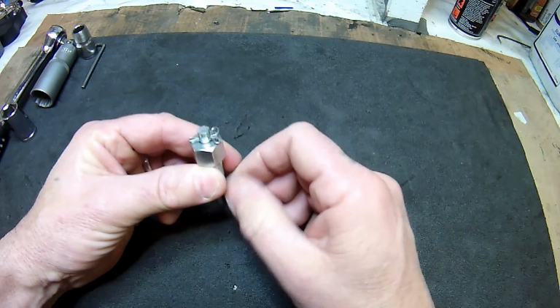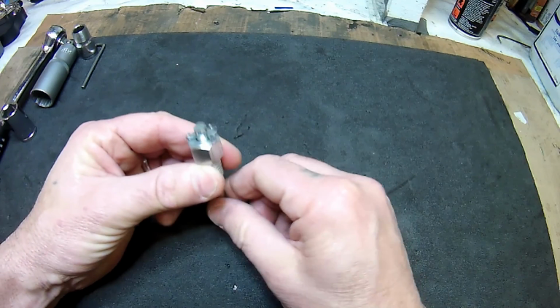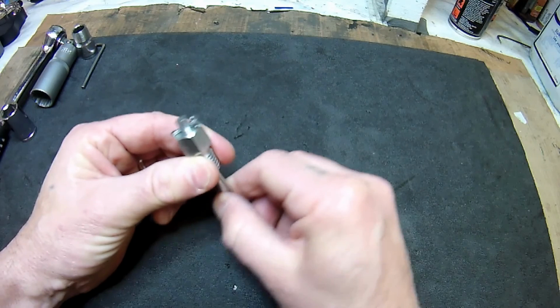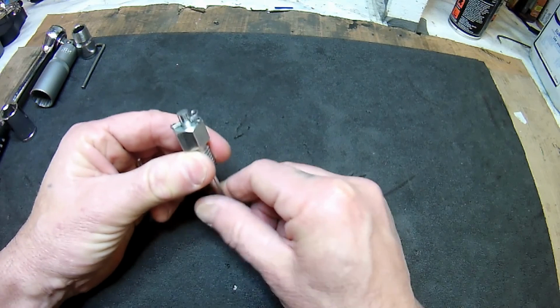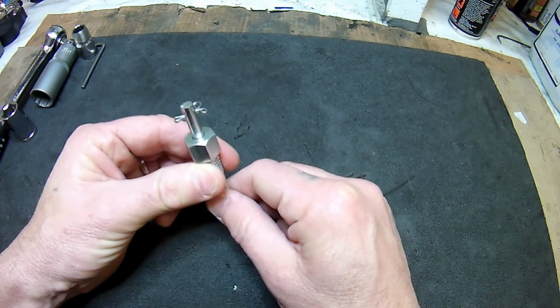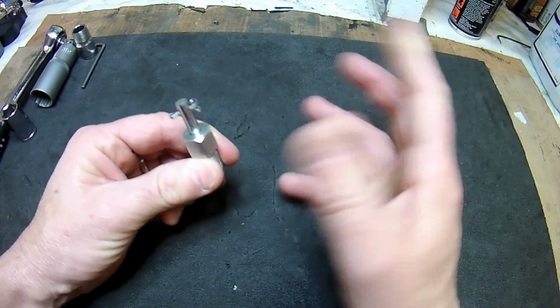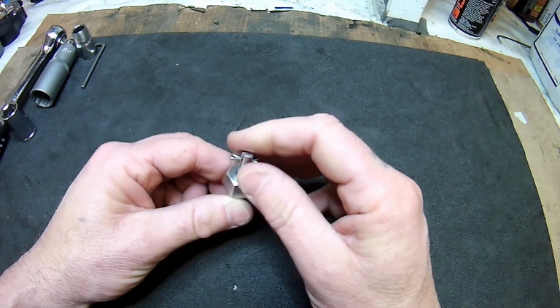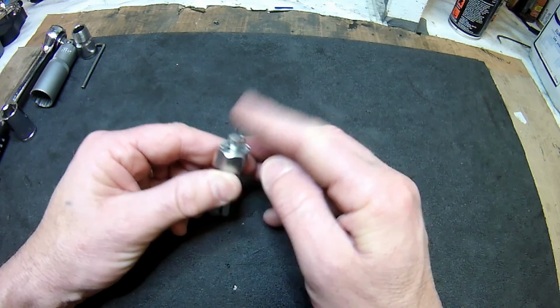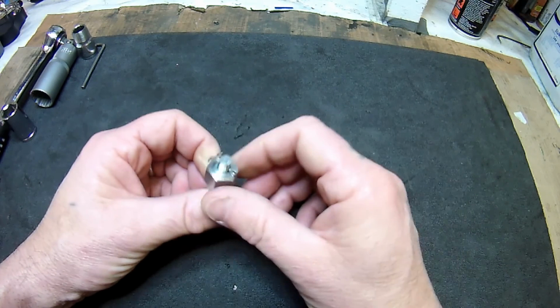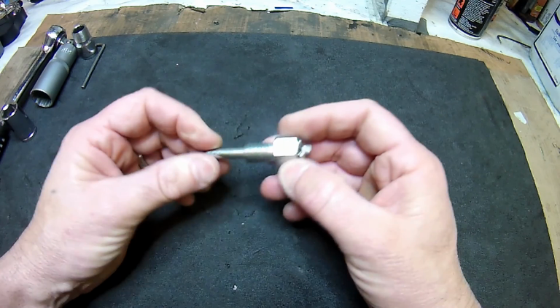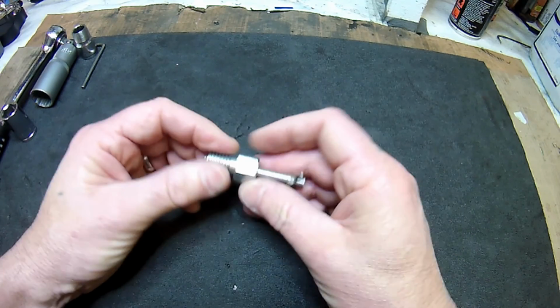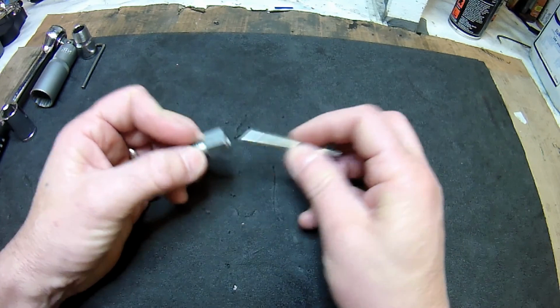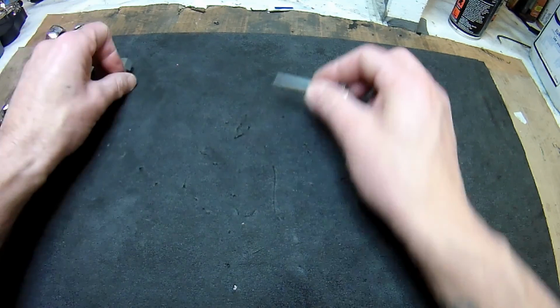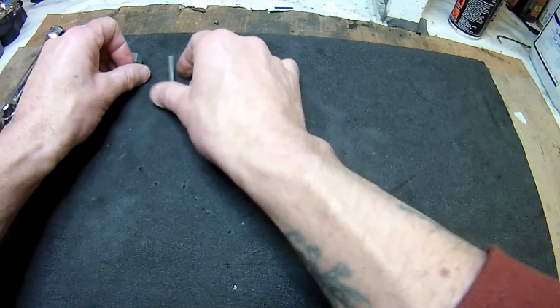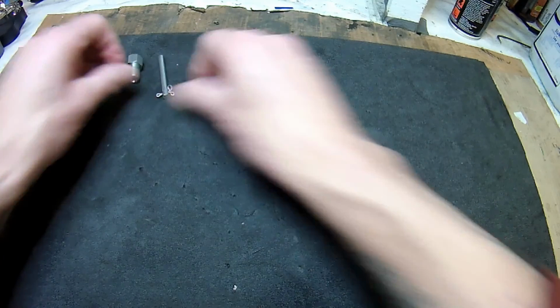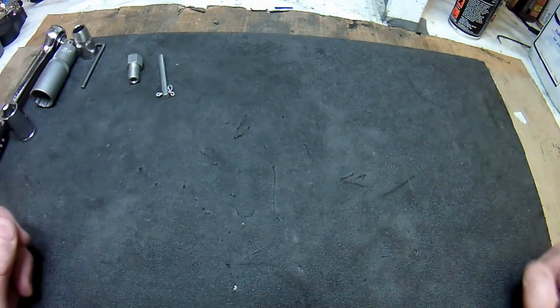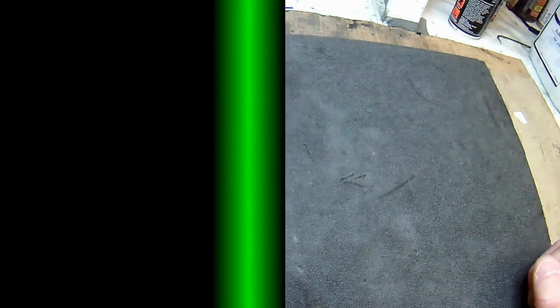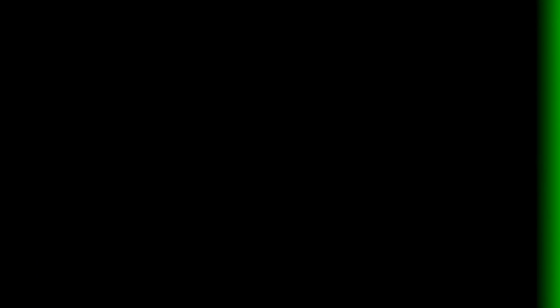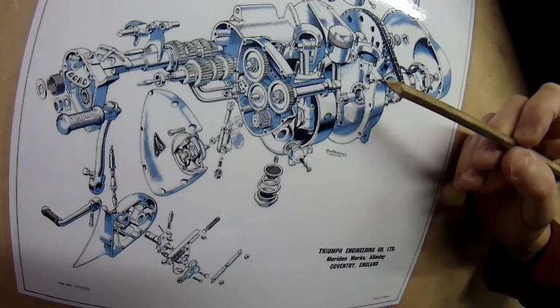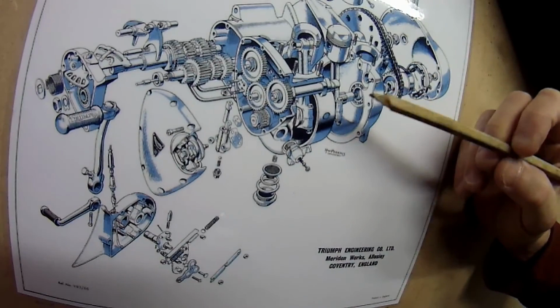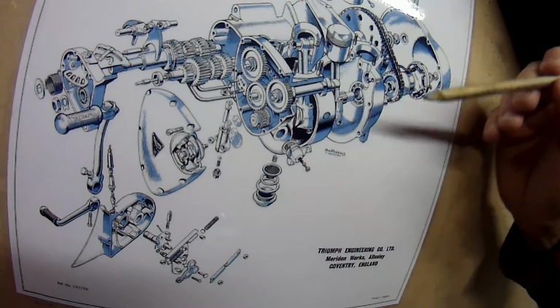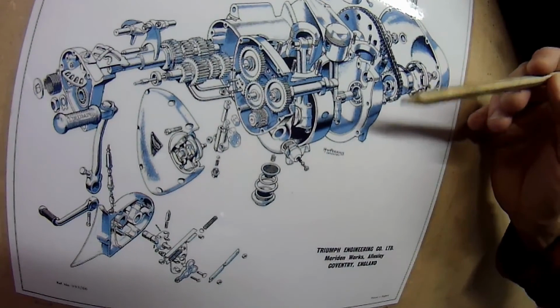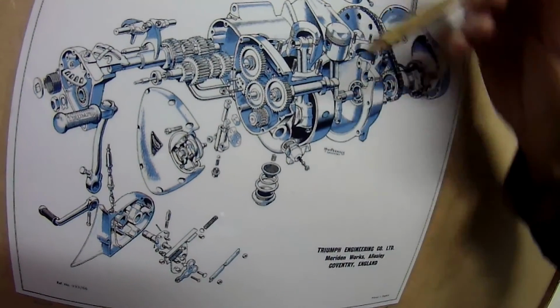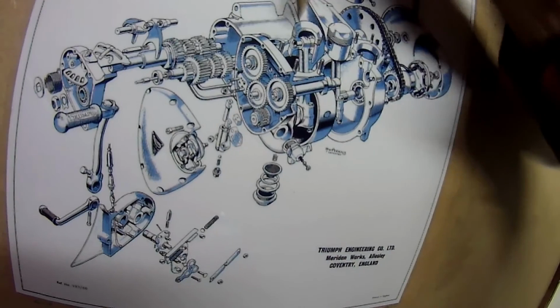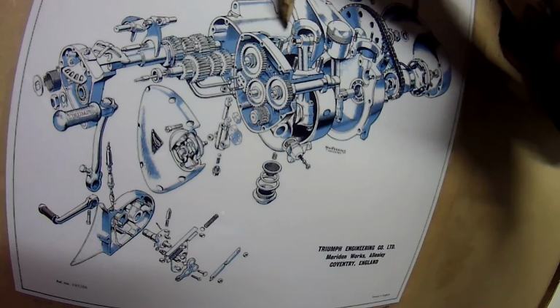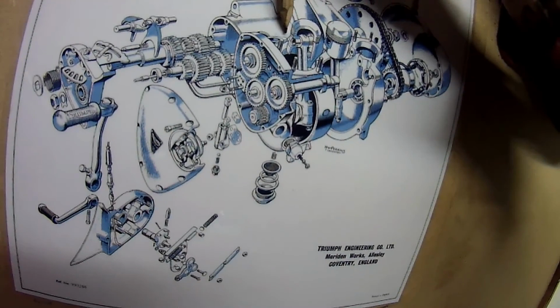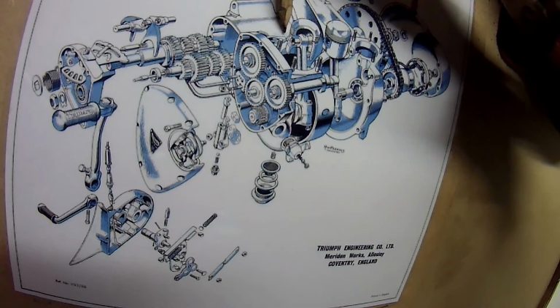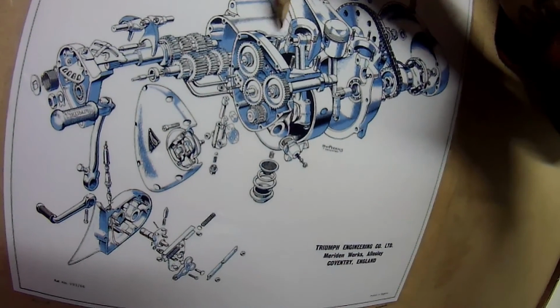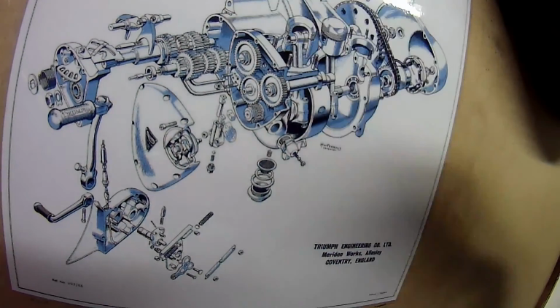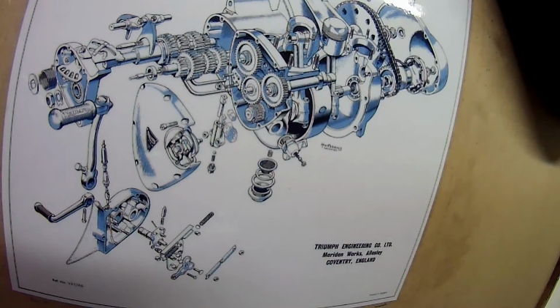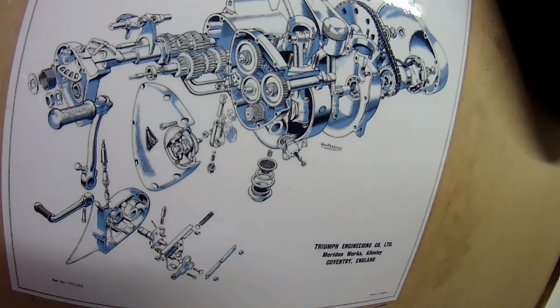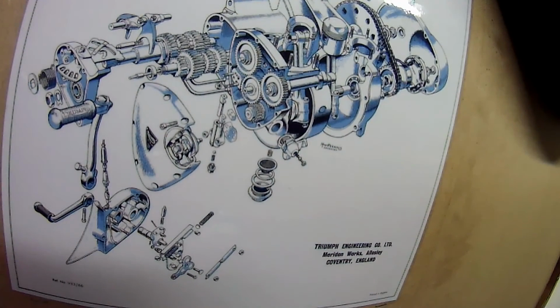Once it pops down you know the crank is stable and it won't move. Then you can do your other checks. This tool is ideal — it just pops into the back and you rotate. I'll show you how it works in a bit.